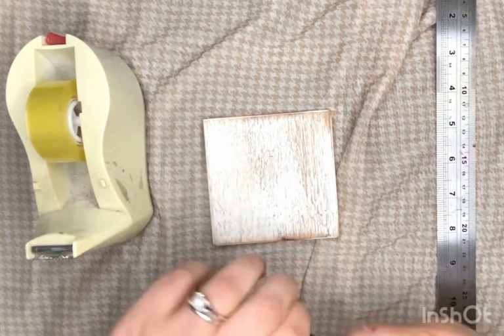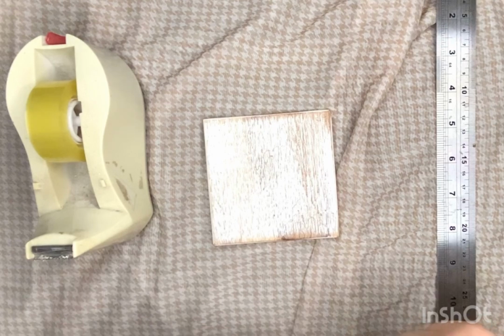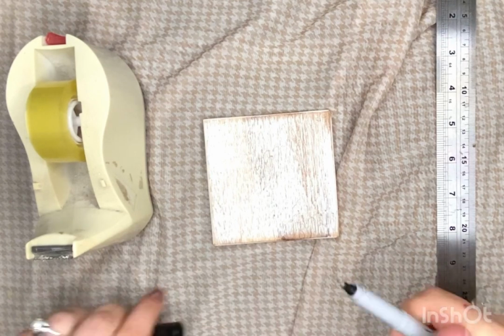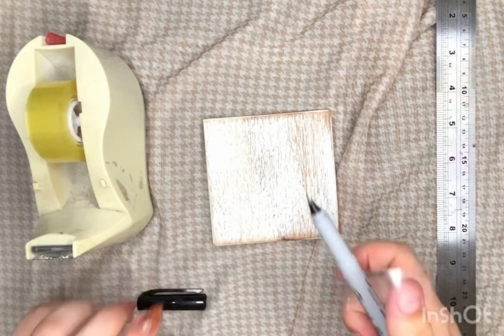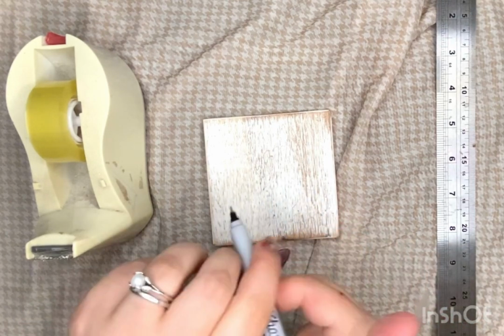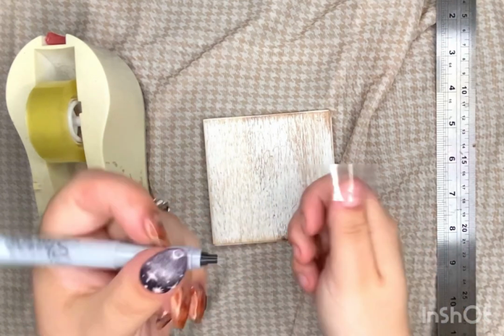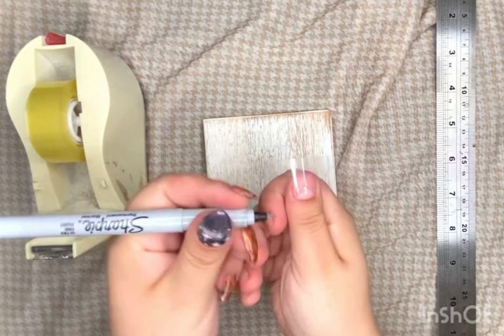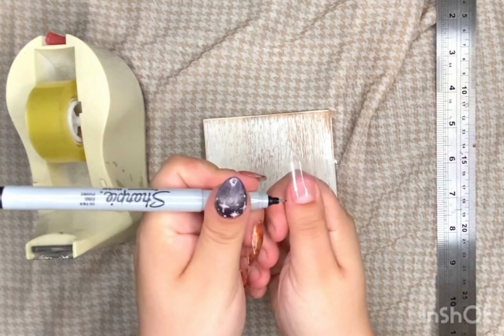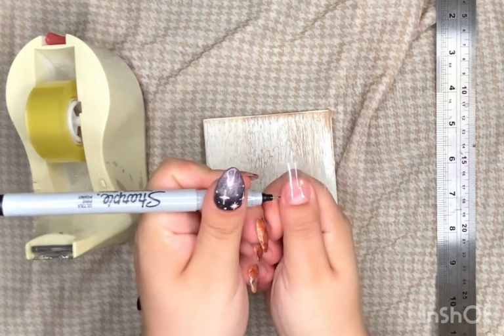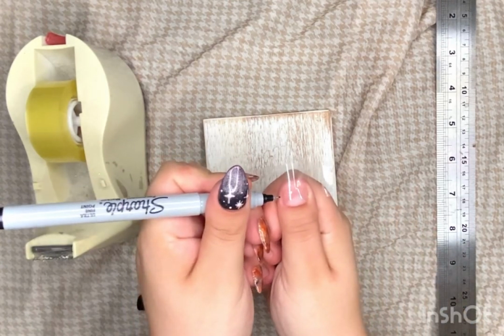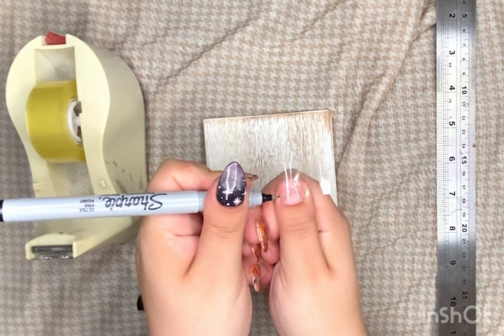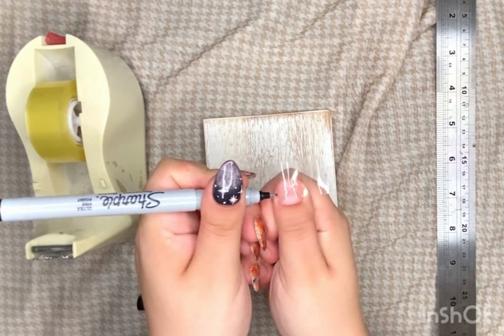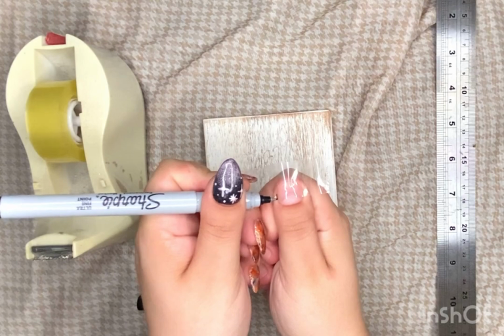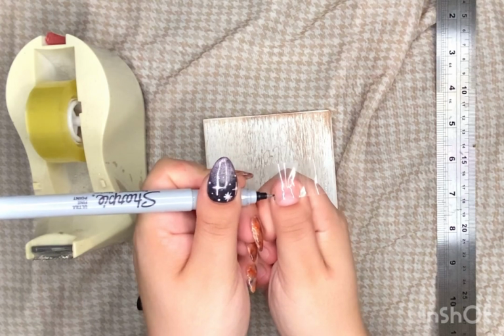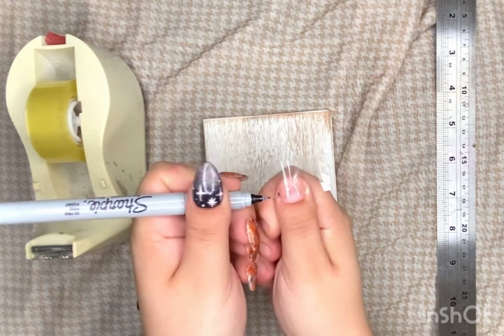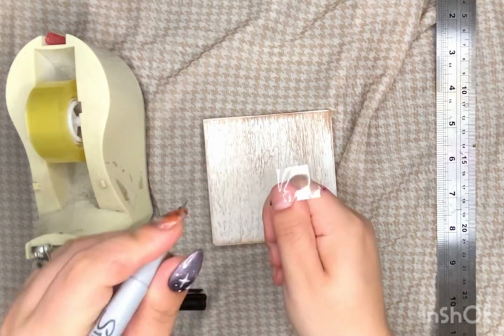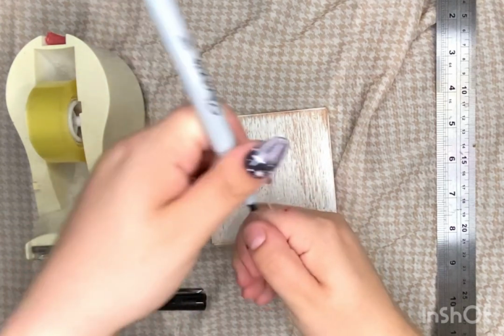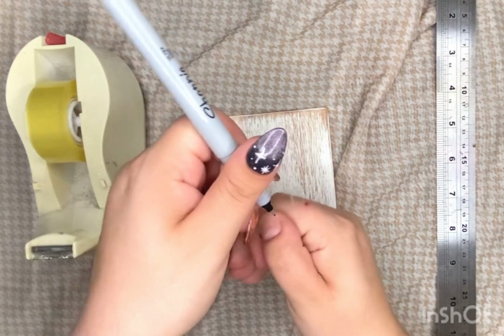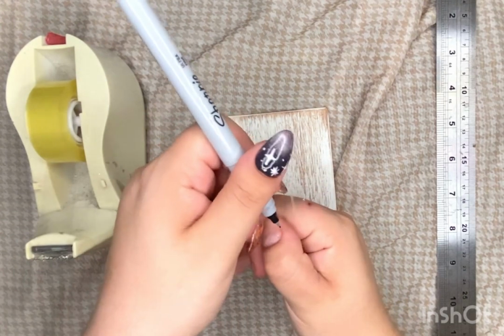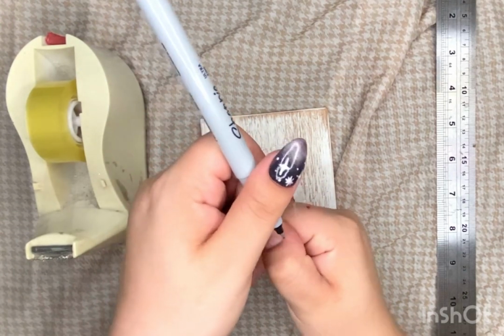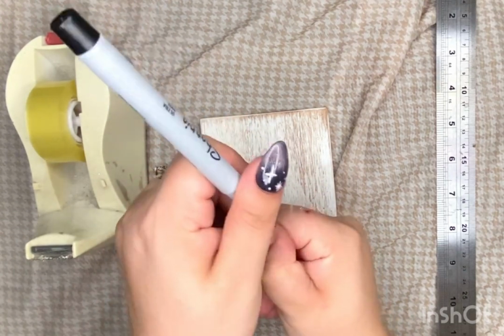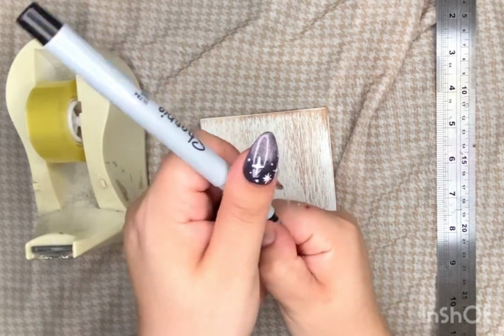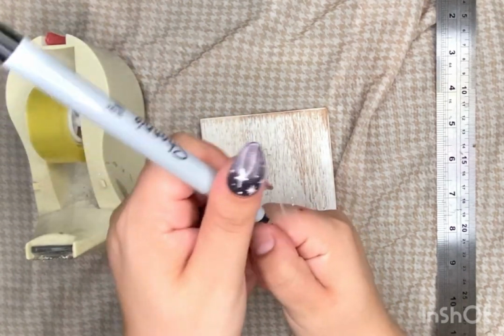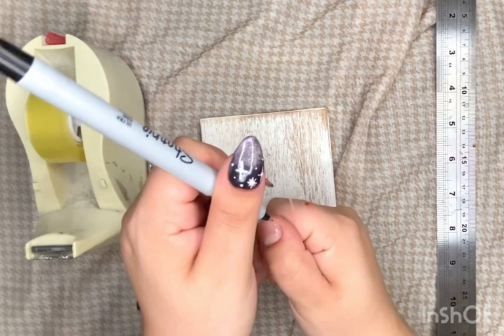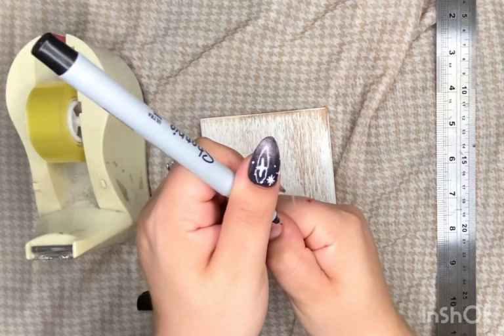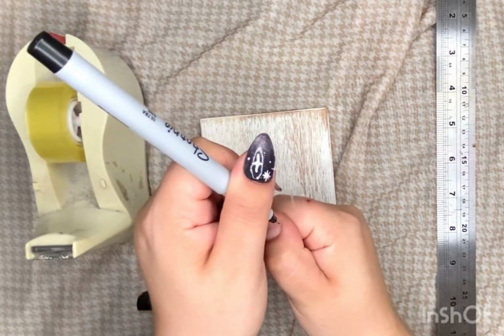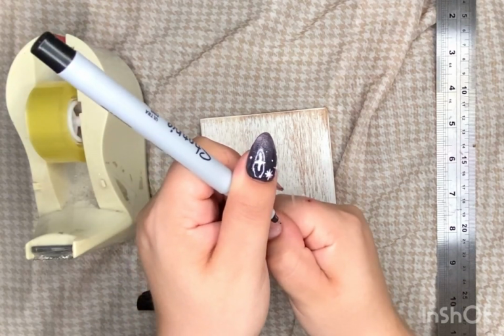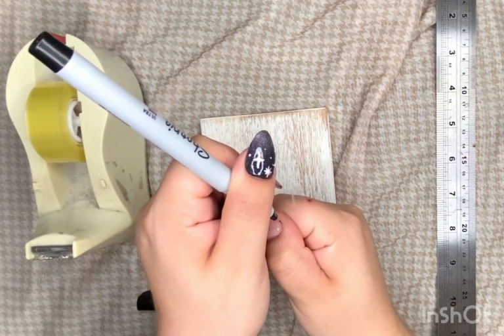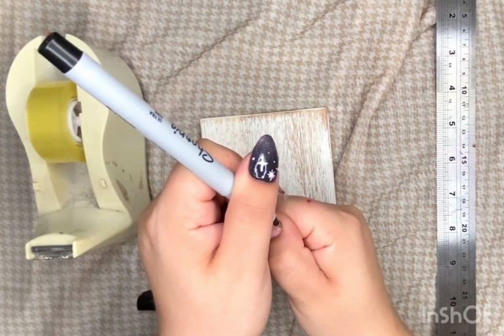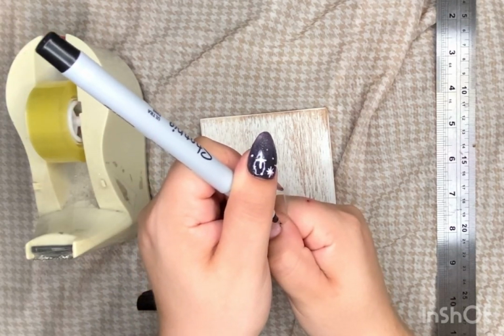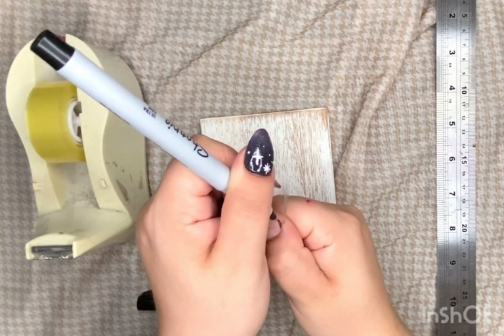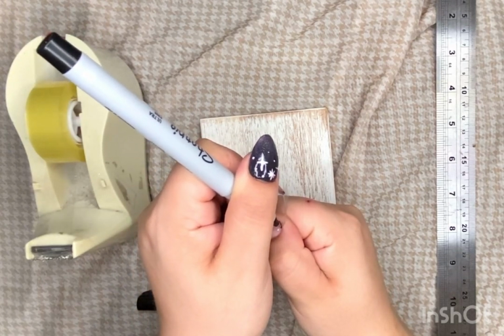Then you want to use your marker — I clearly had trouble uncapping it — and mark at the sidewall of each nail. You want the marker to kind of press into that indentation so that you know you're getting the very edge of your nail measurement.